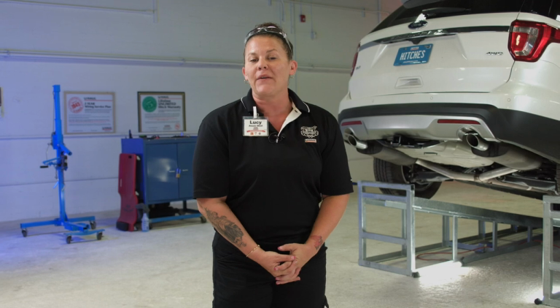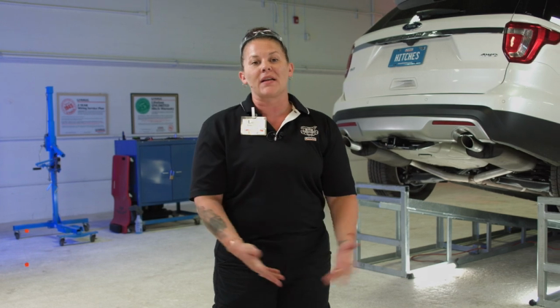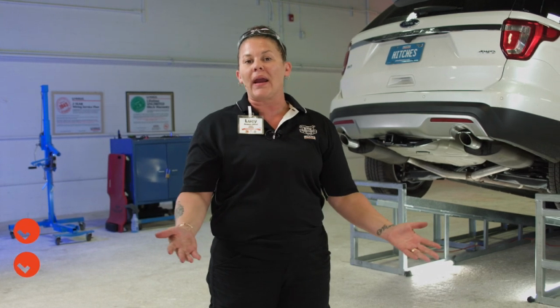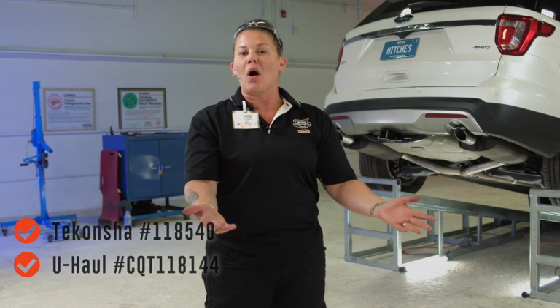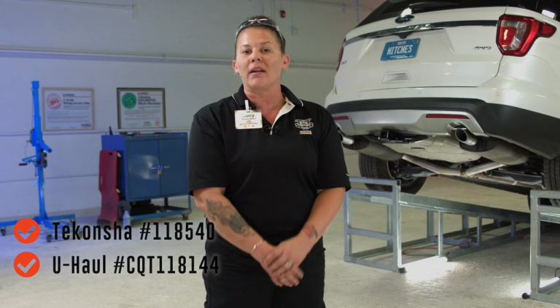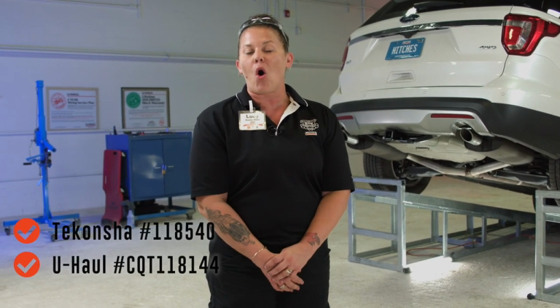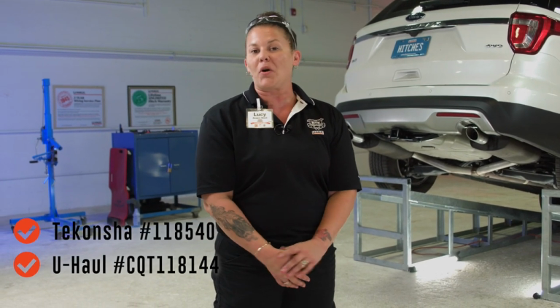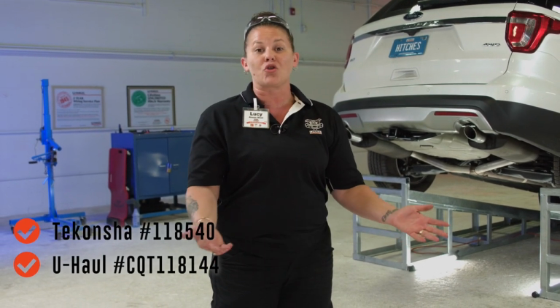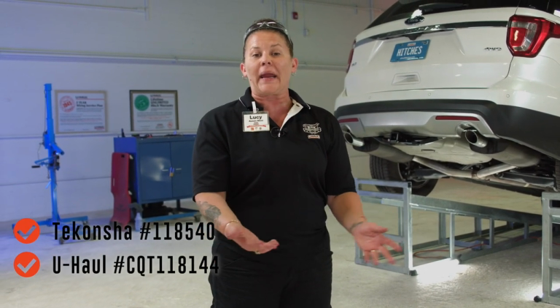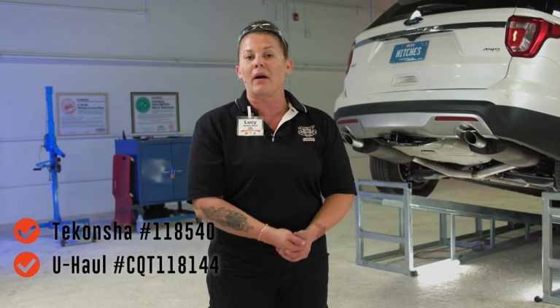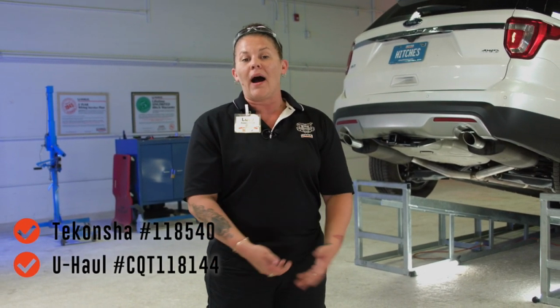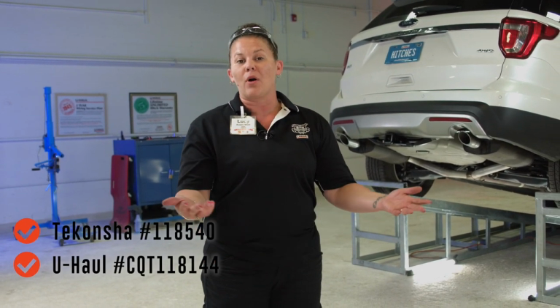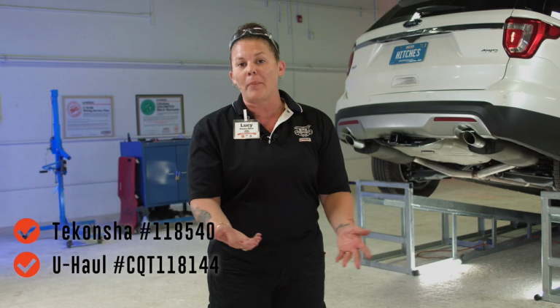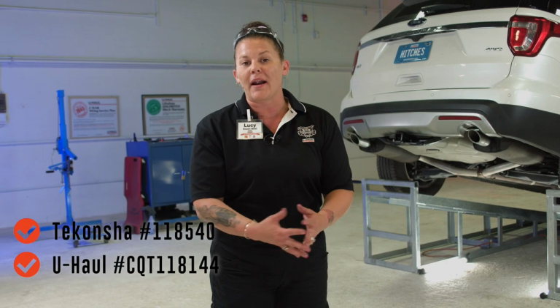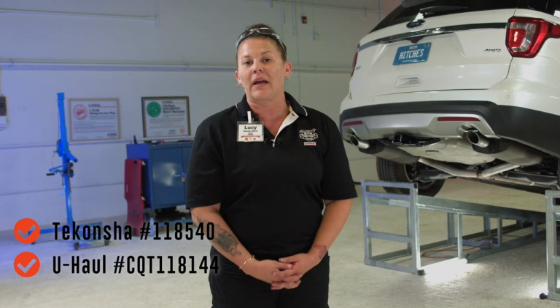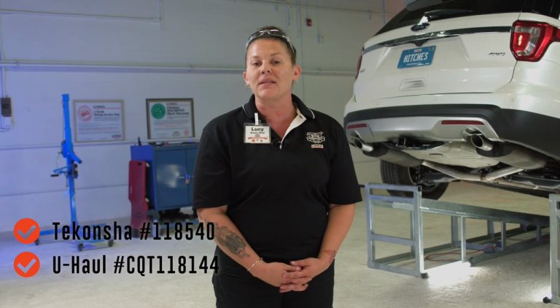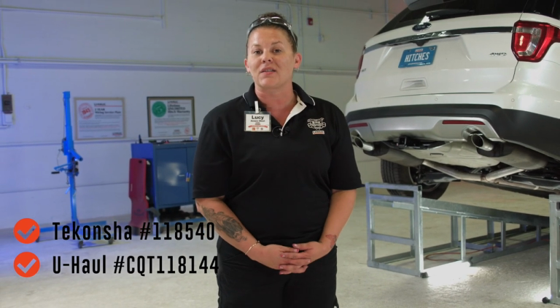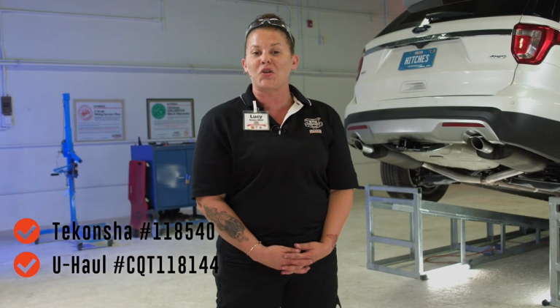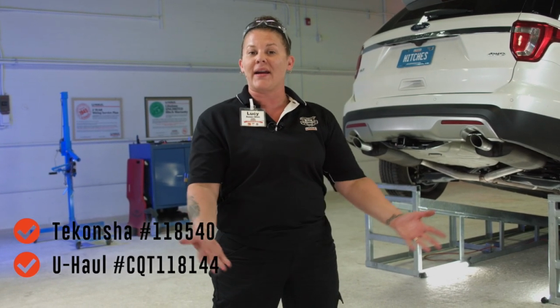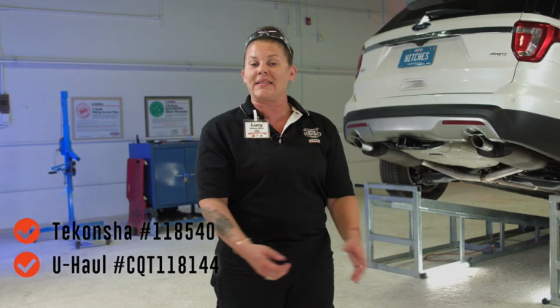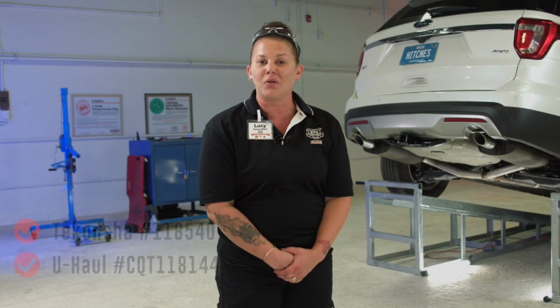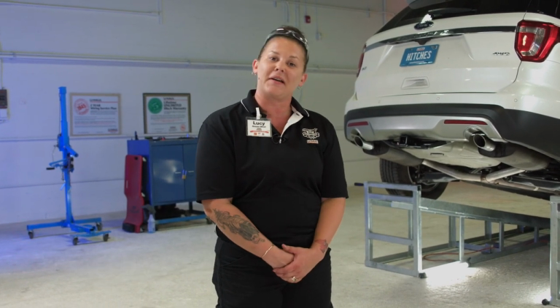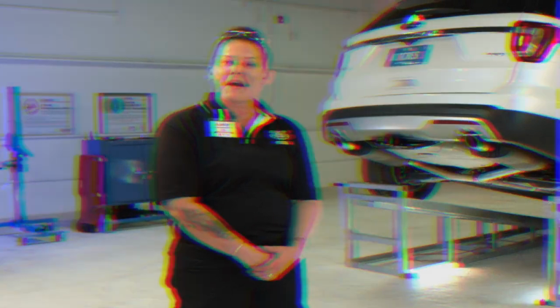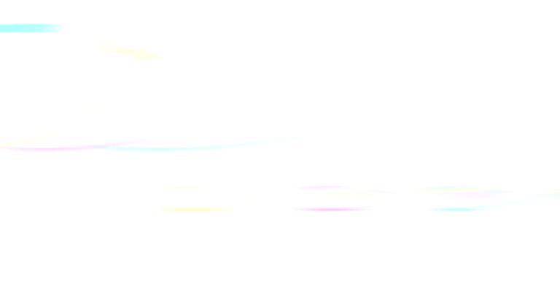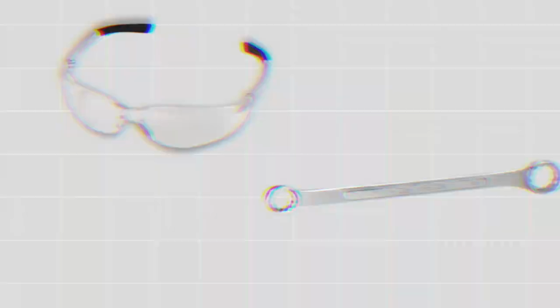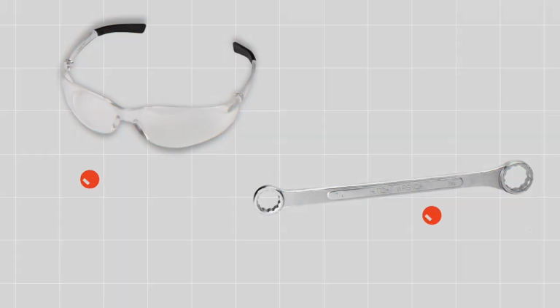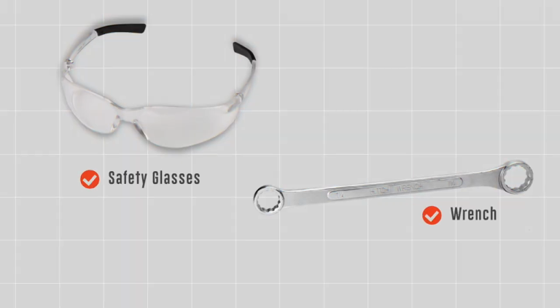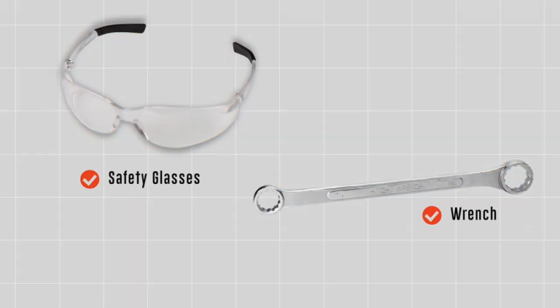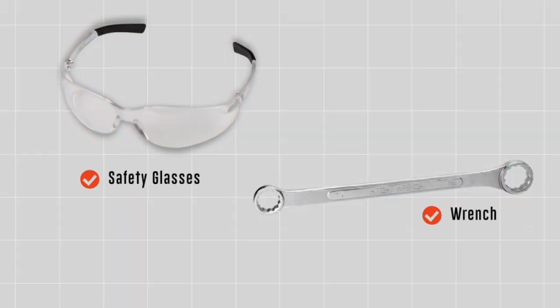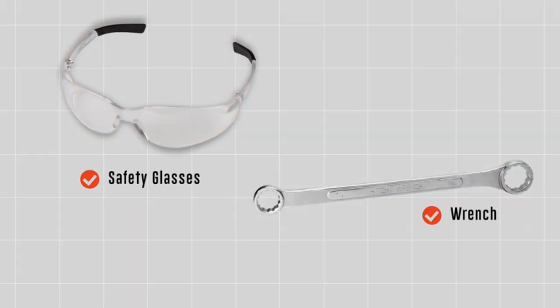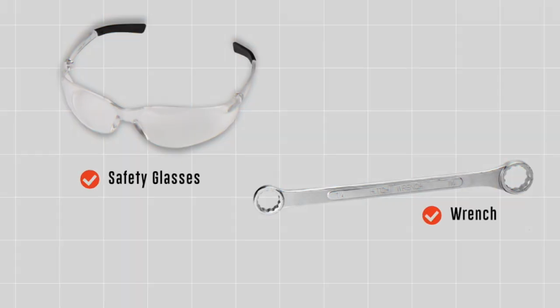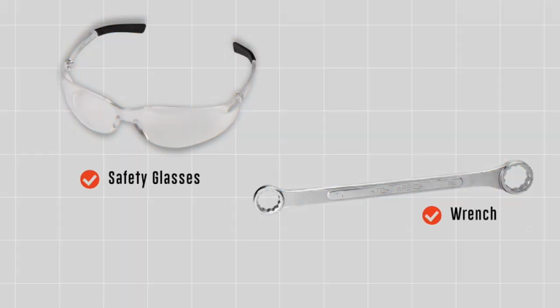If you plan on towing a U-Haul trailer or a personal trailer or camper, you are required by law to have working lights. I'm going to show you why it's easy to do and we'll get it done right now. You will need the tools seen here to complete this installation.